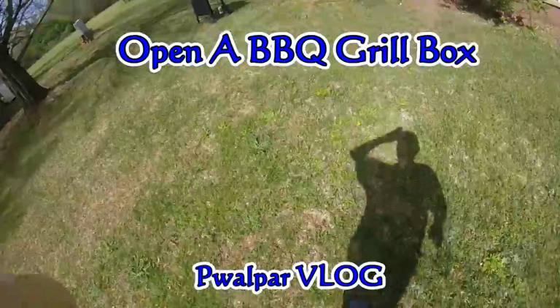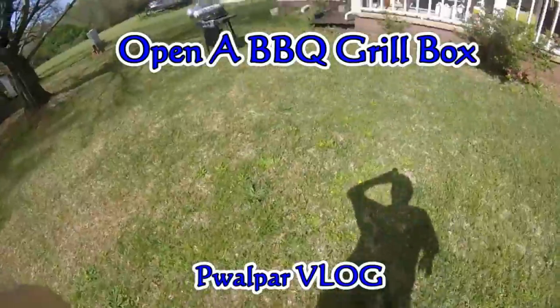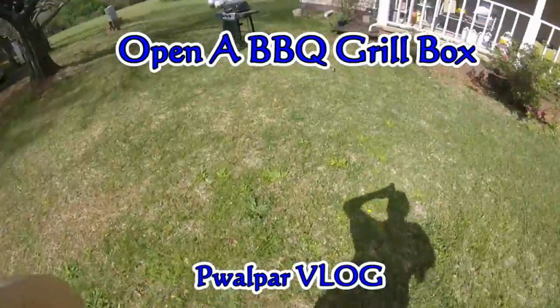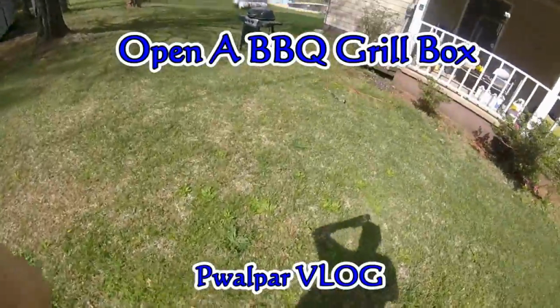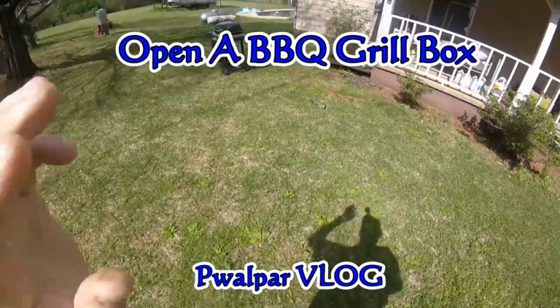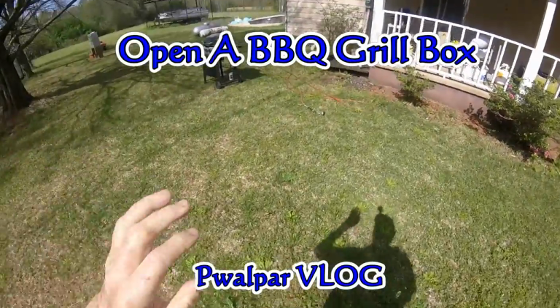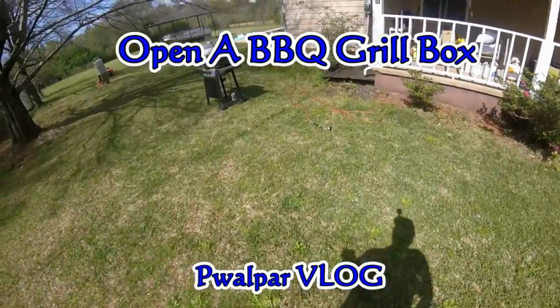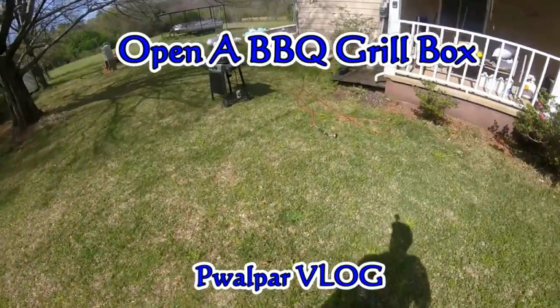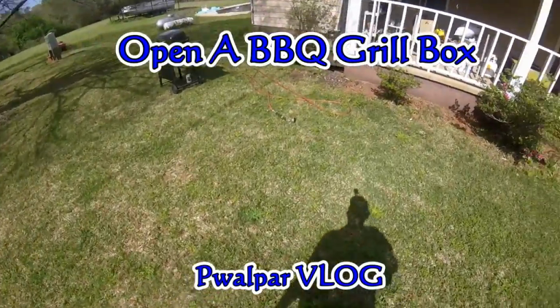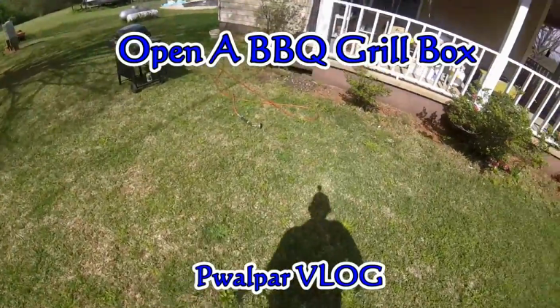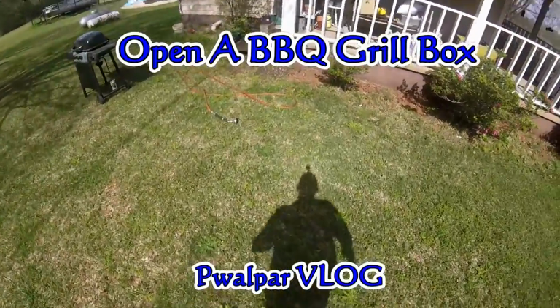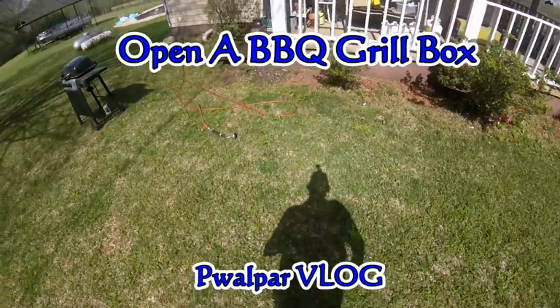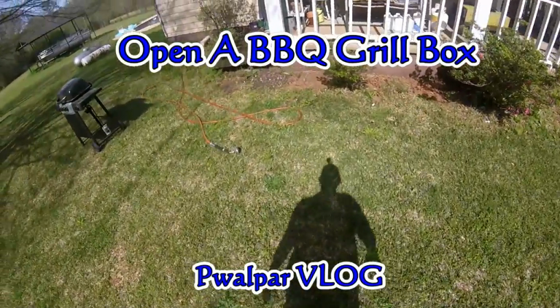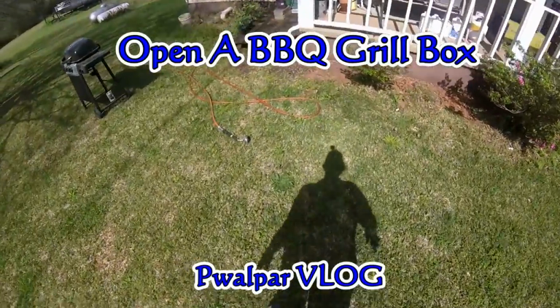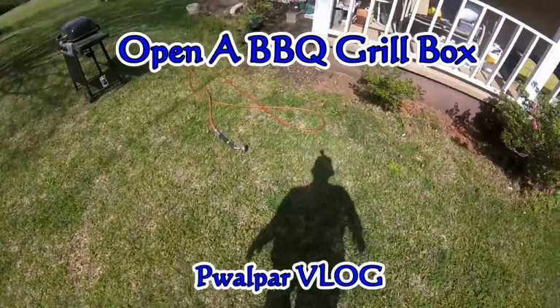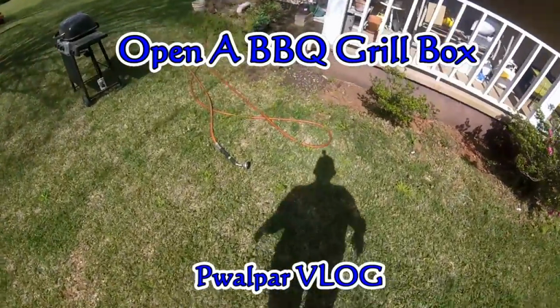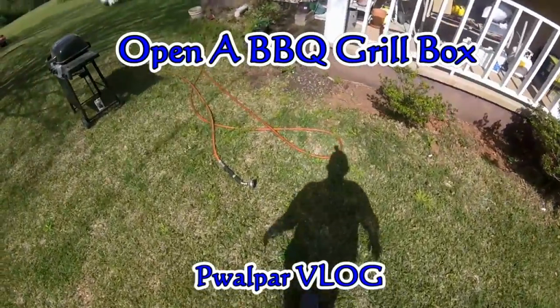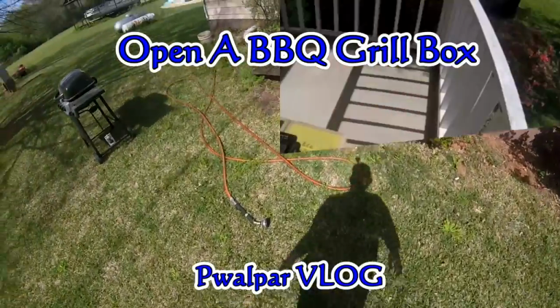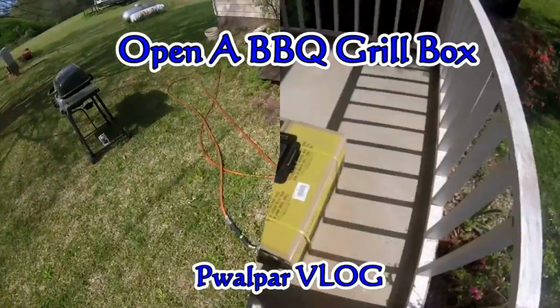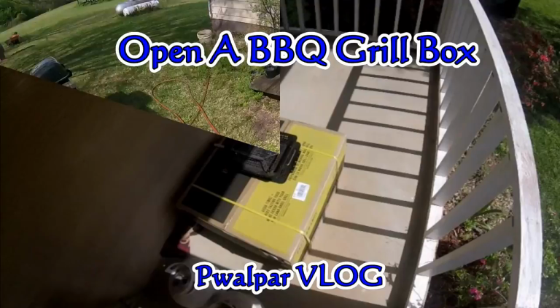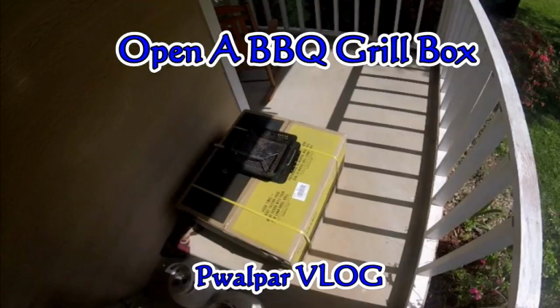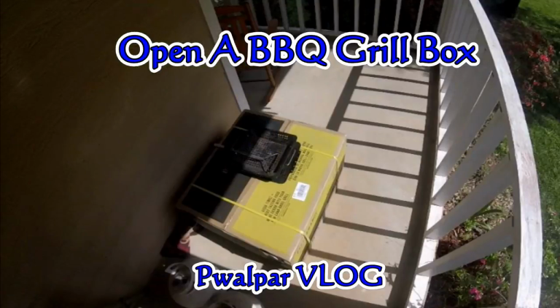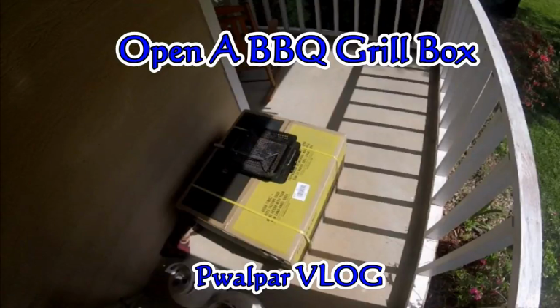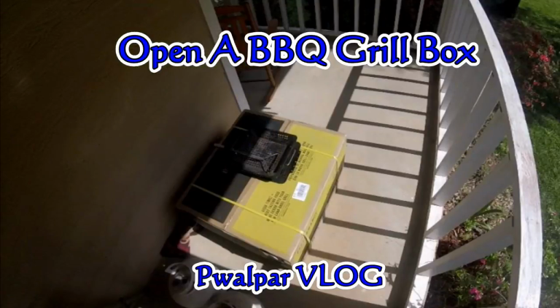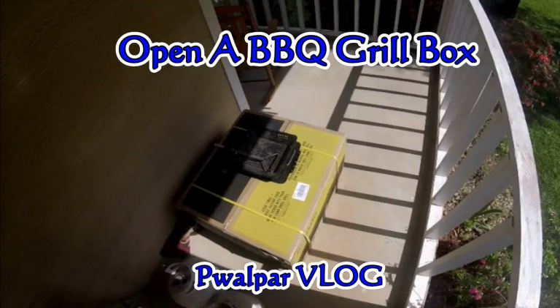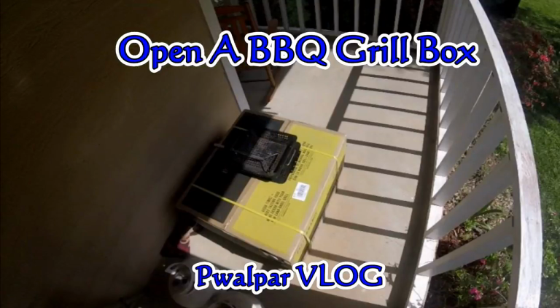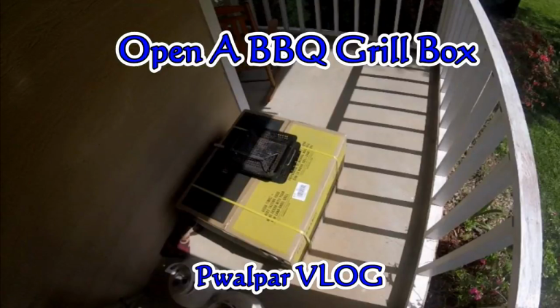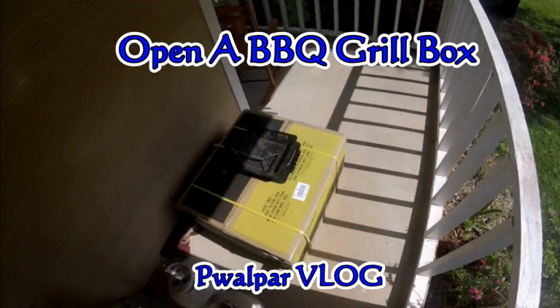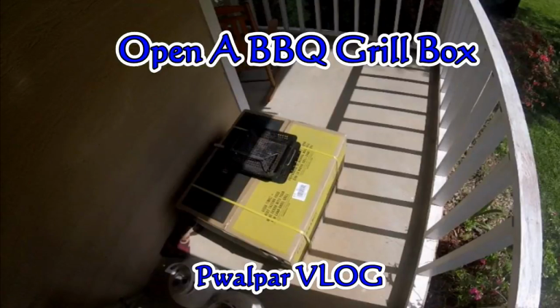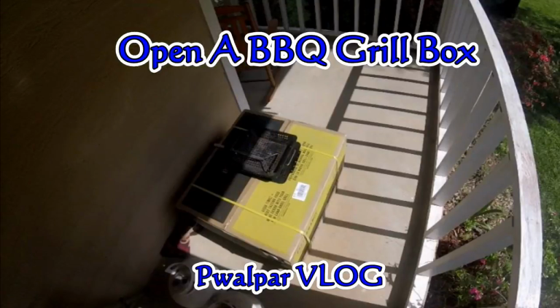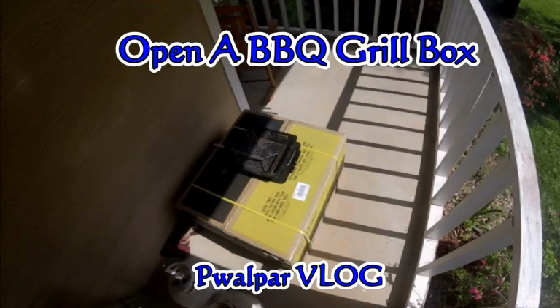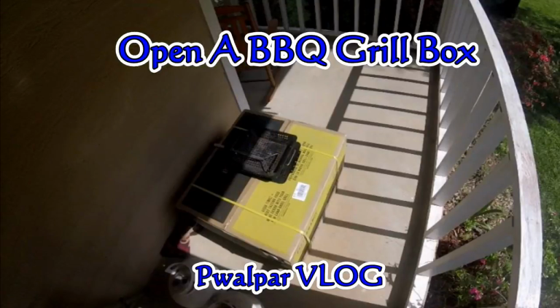I'll go over here and work on my barbecue grill — at least begin. I'll go ahead and open the box and see what's in there.